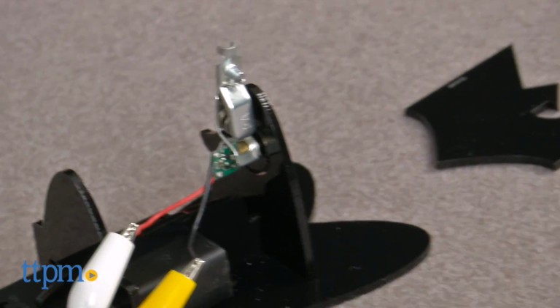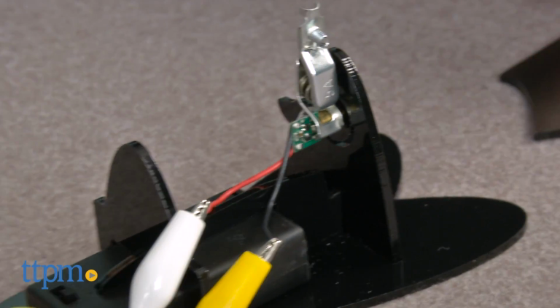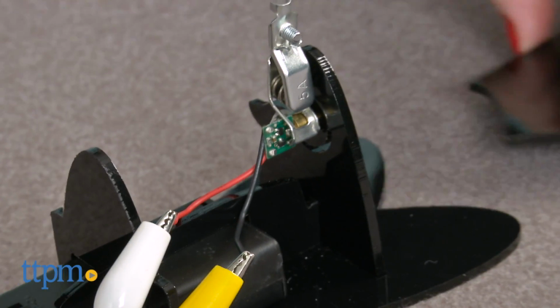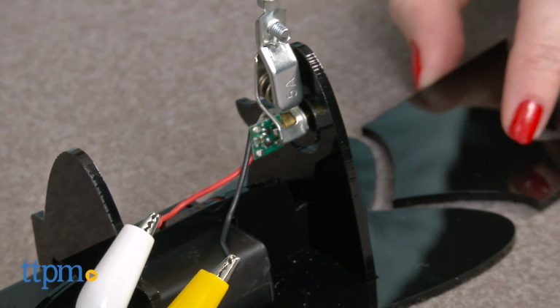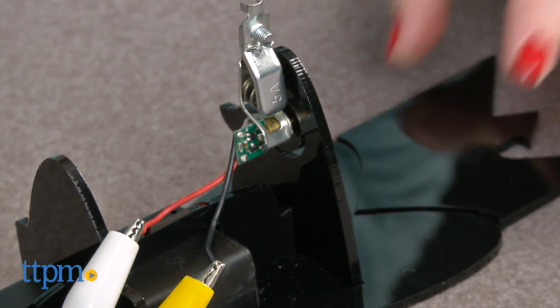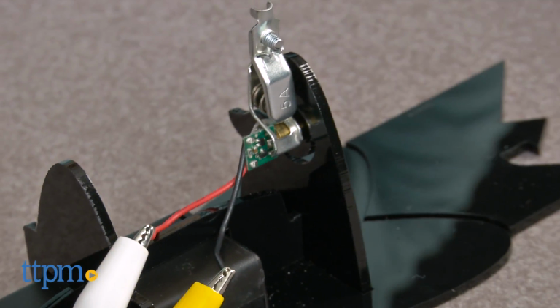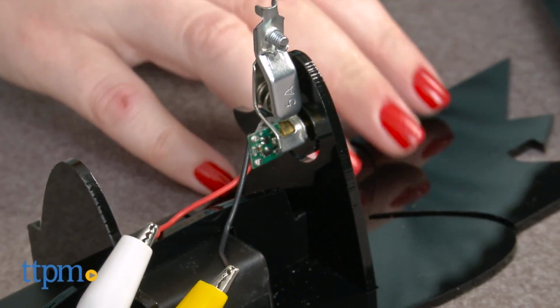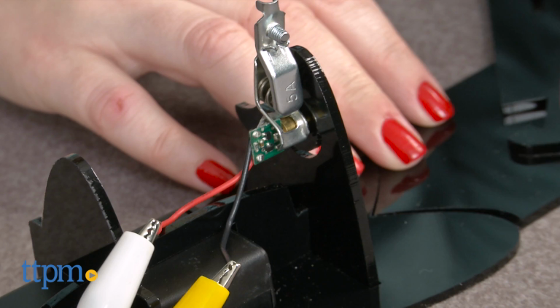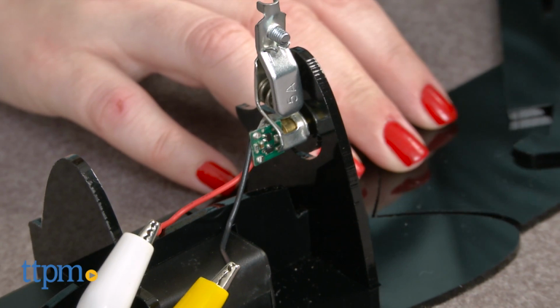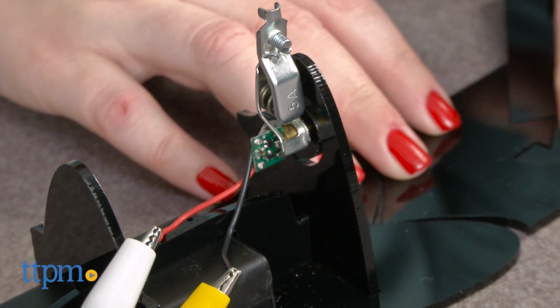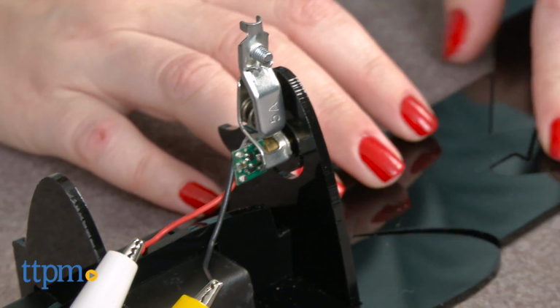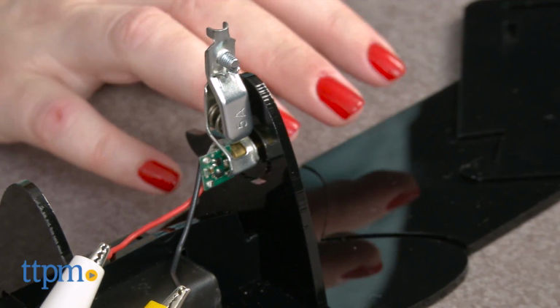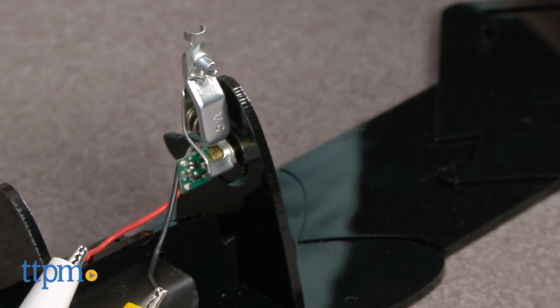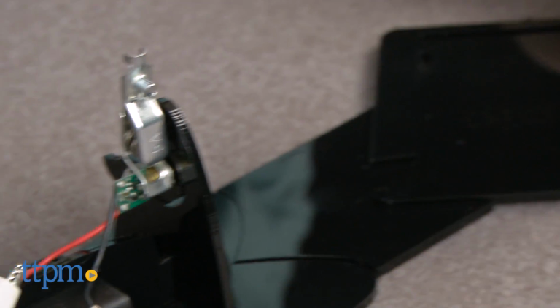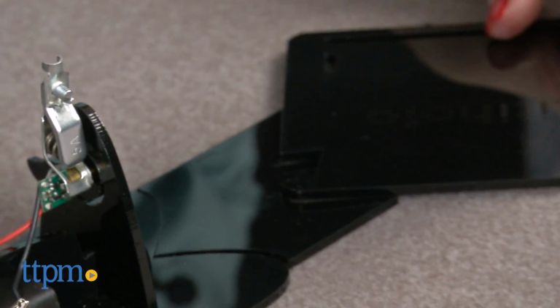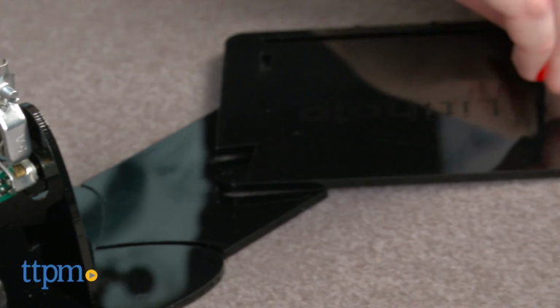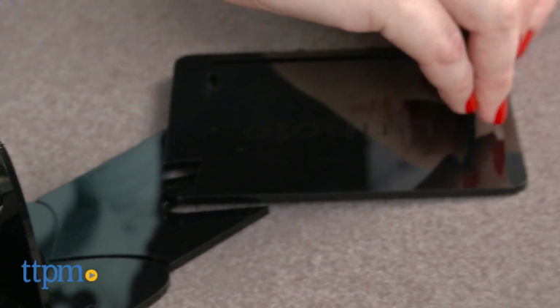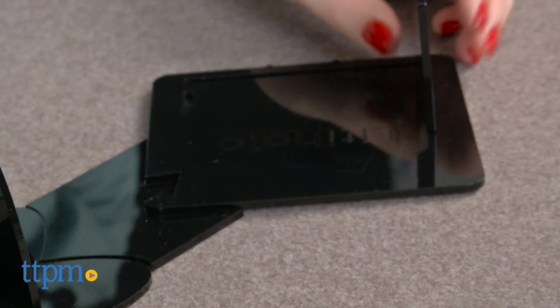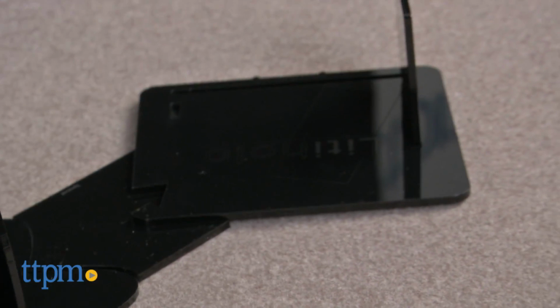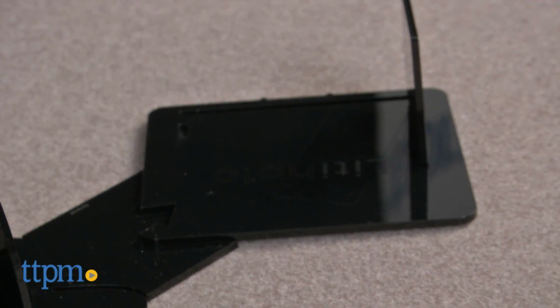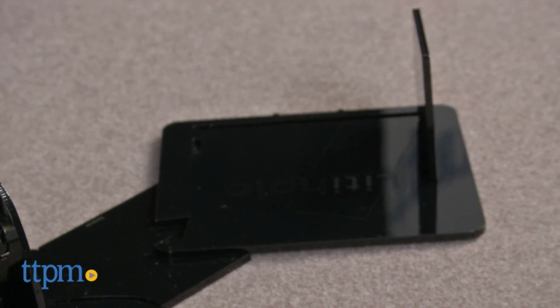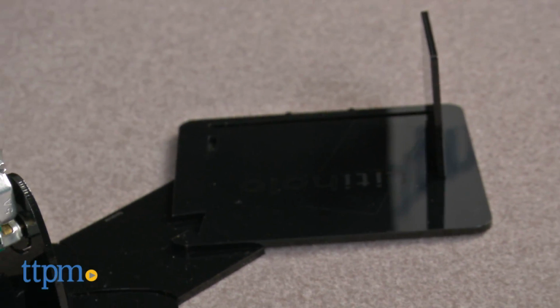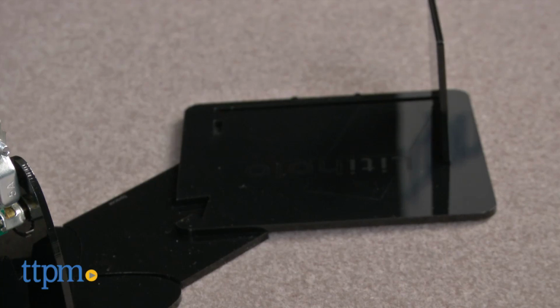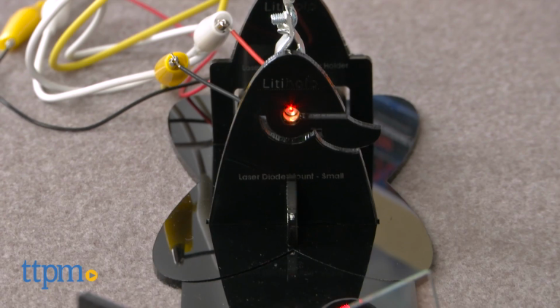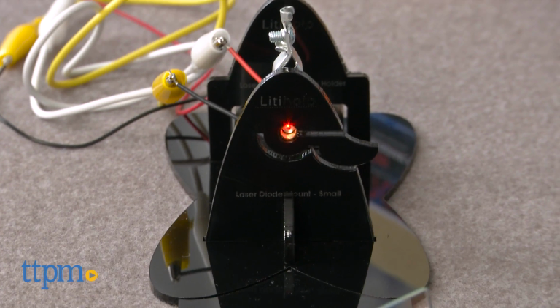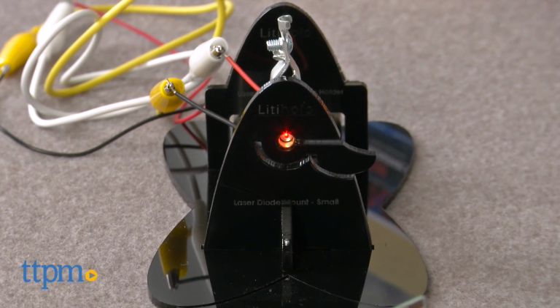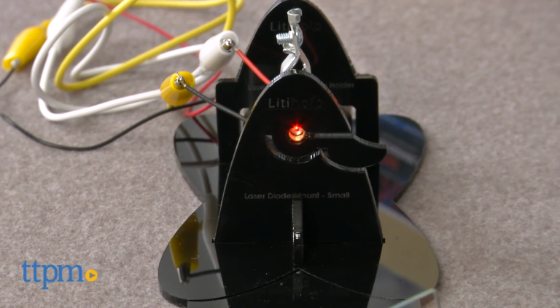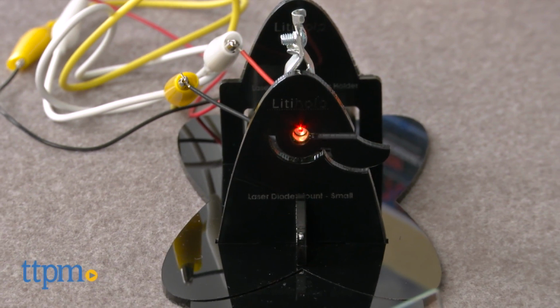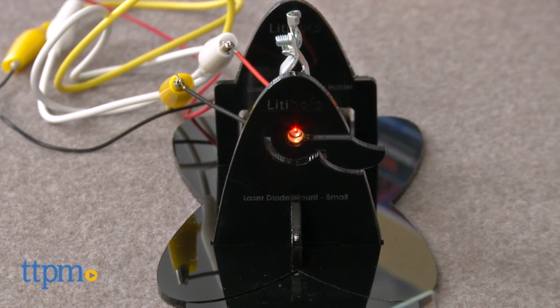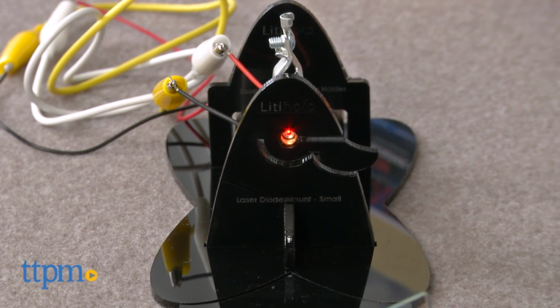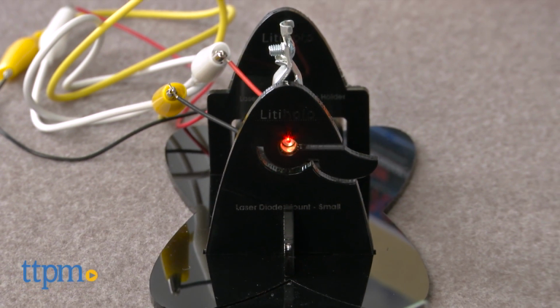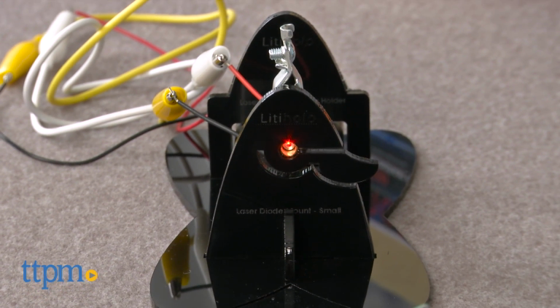We're giving you a brief overview of how this works, but the actual instructions are, obviously, a little more specific. You've got to assemble the laser mount, the holographic laser system, and the plate holder, and let the laser diode warm up for 5 minutes.